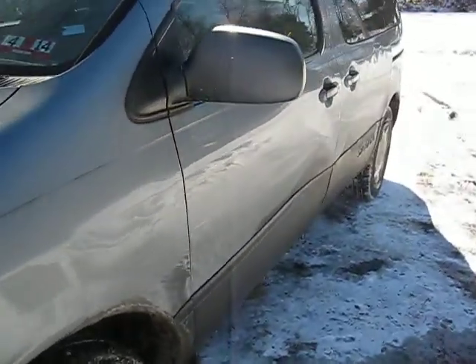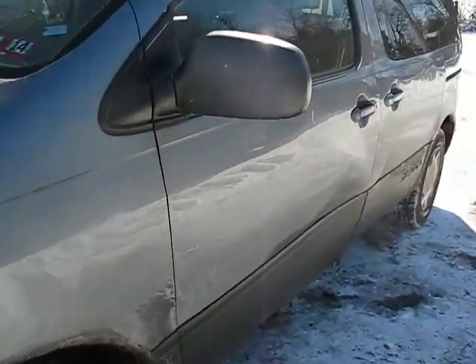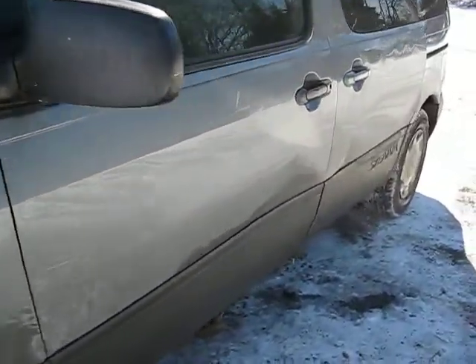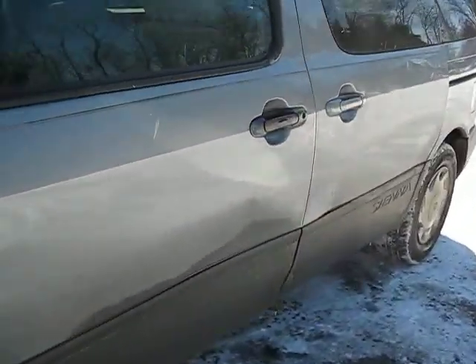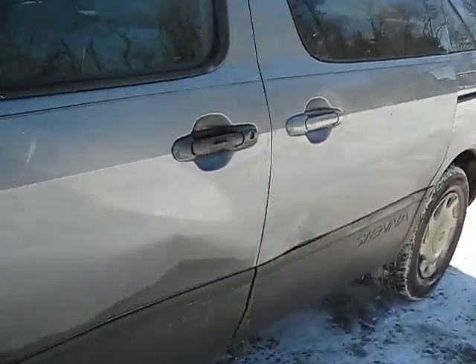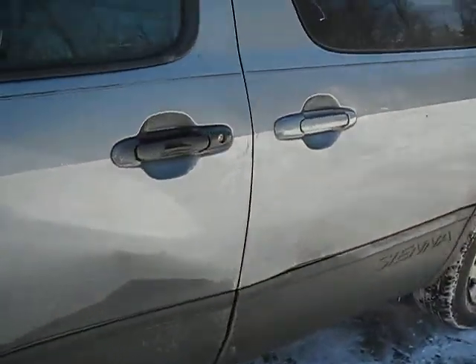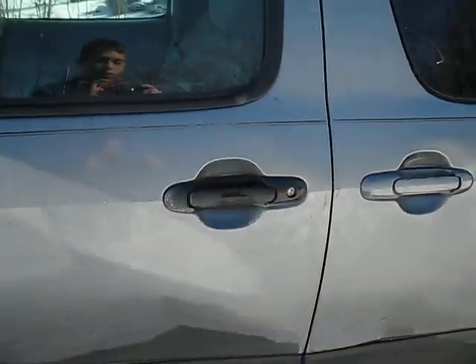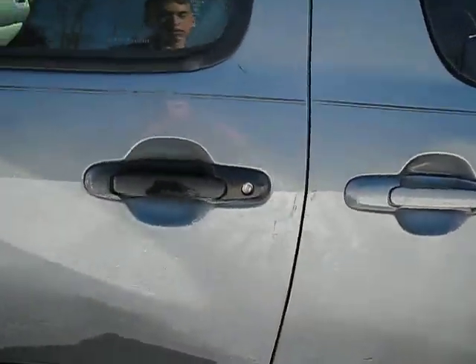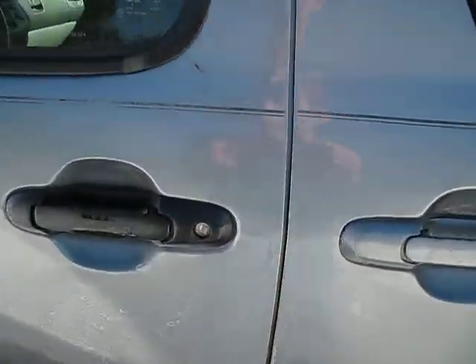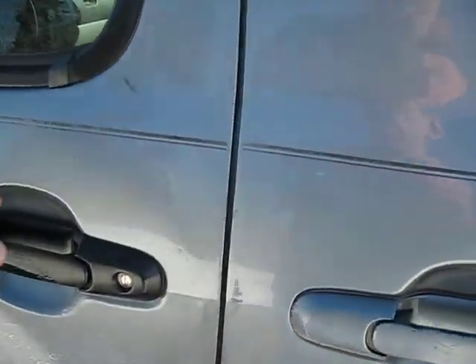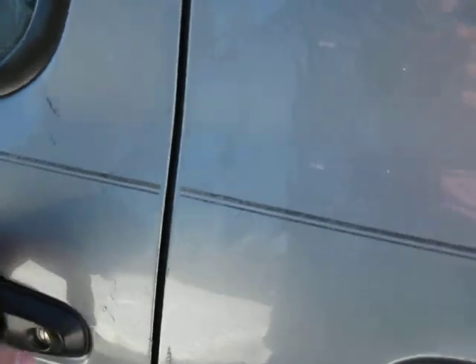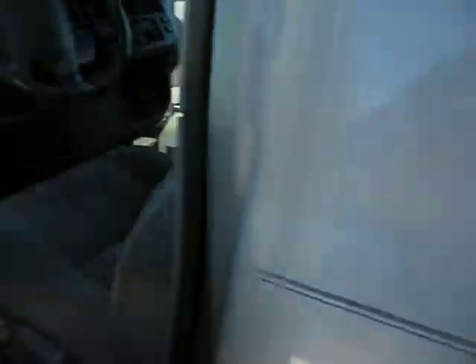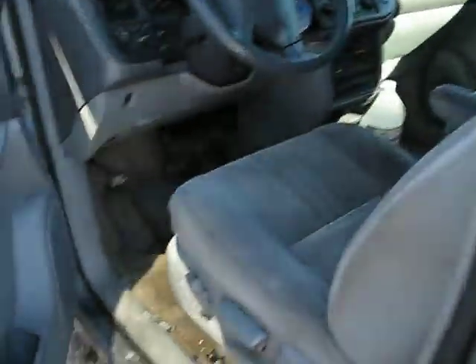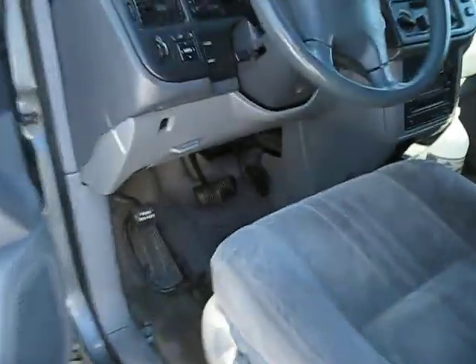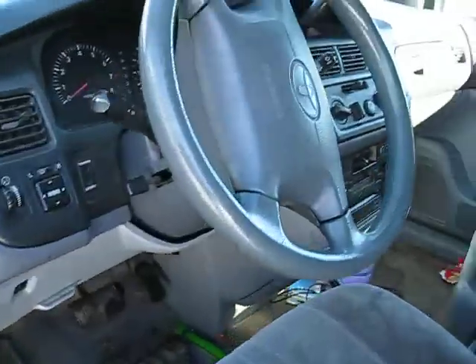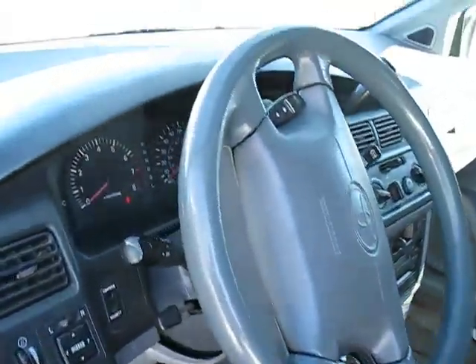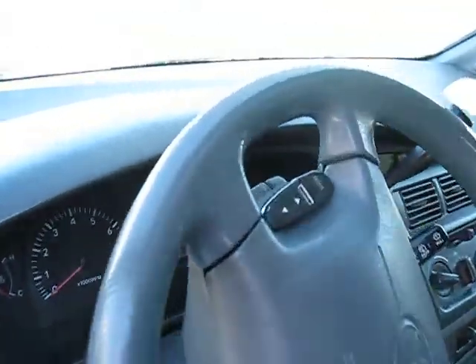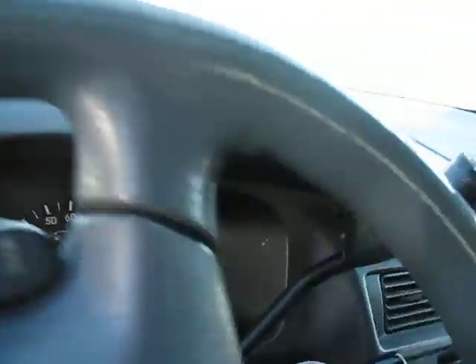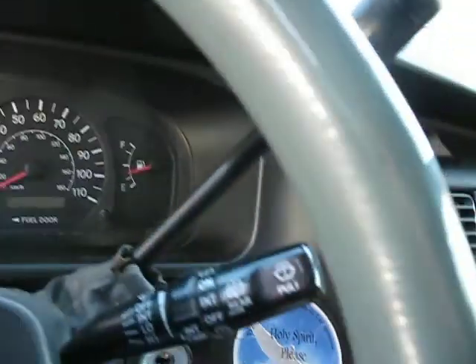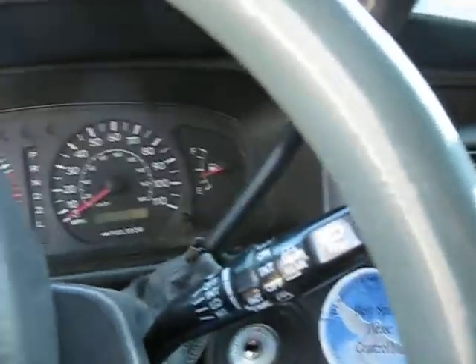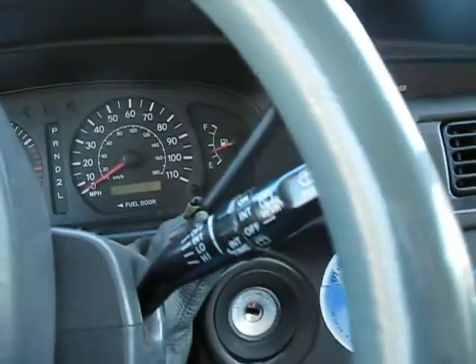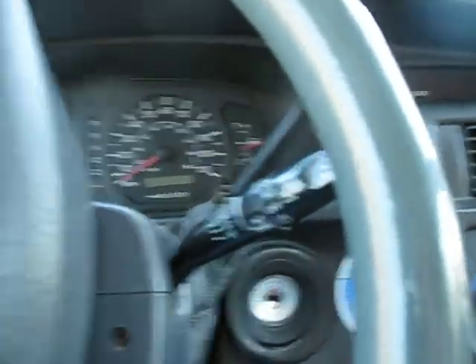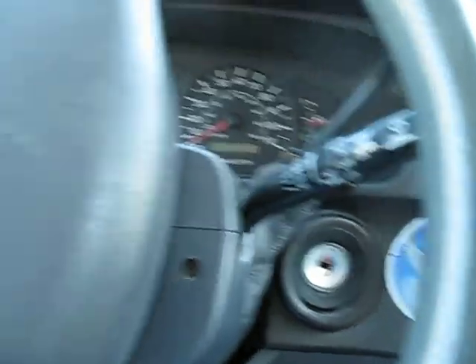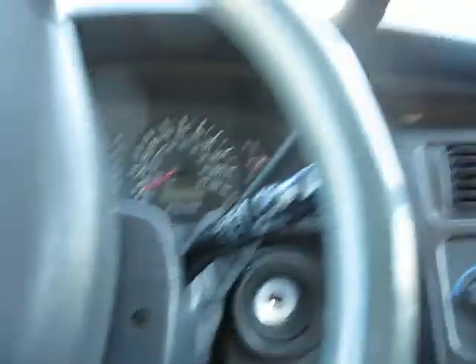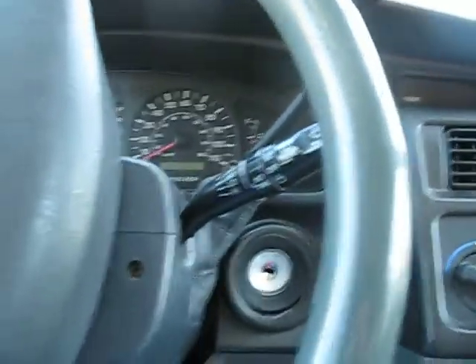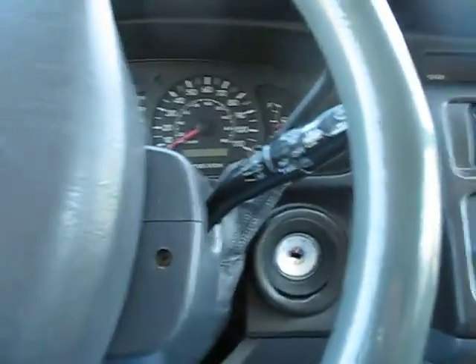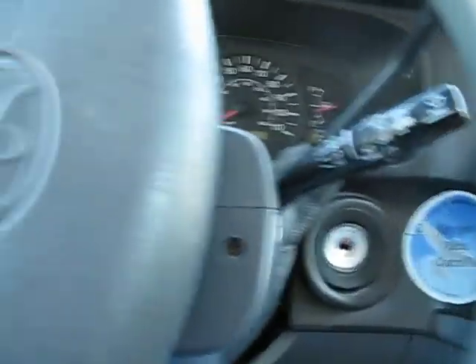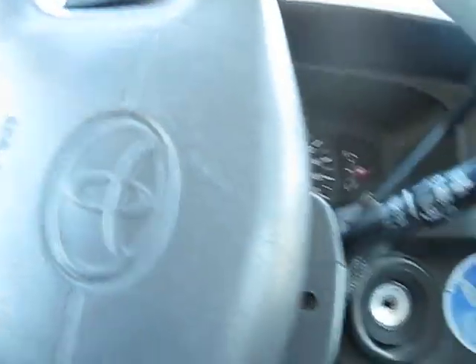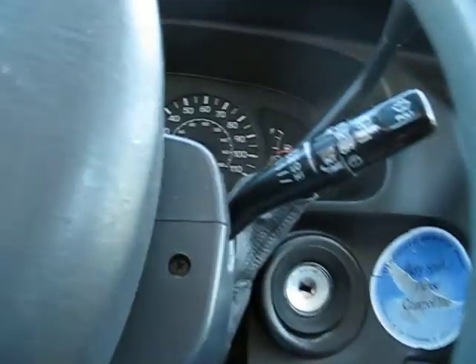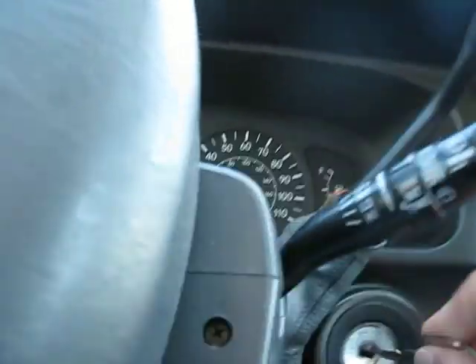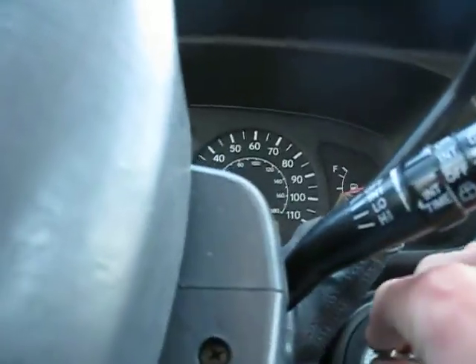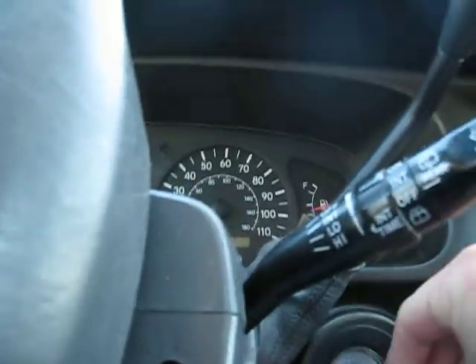It has 315,000 miles — actually a little bit more than that since the last time I rode in it. But it runs very smooth.